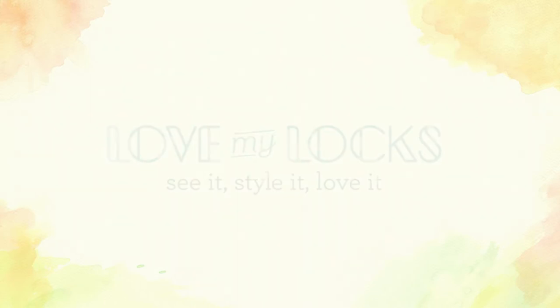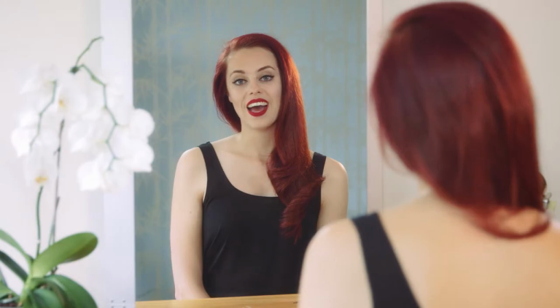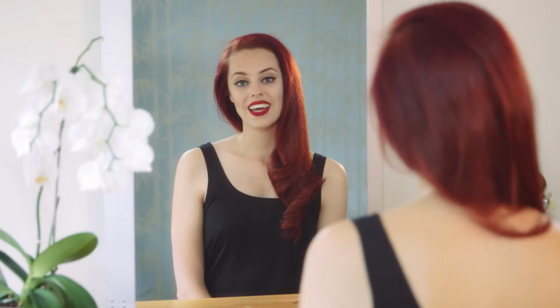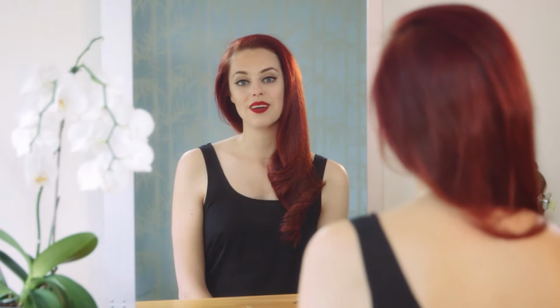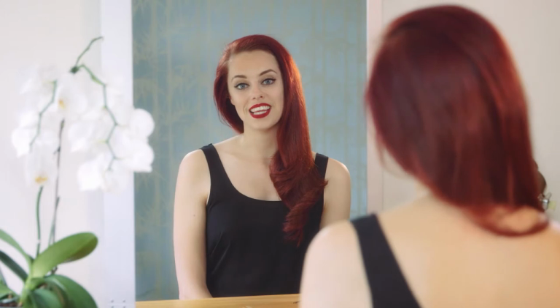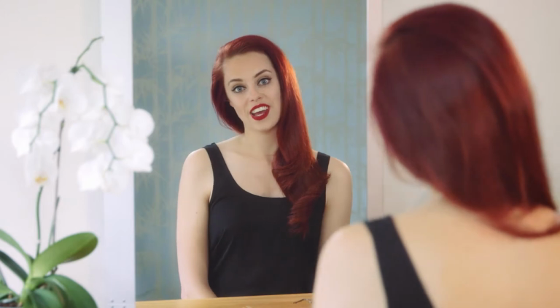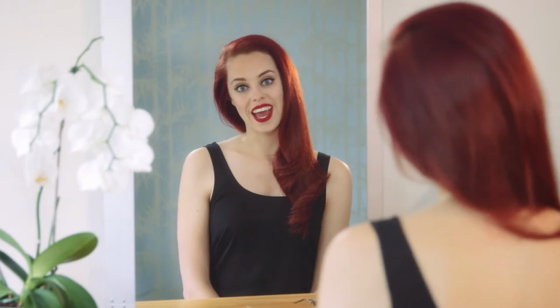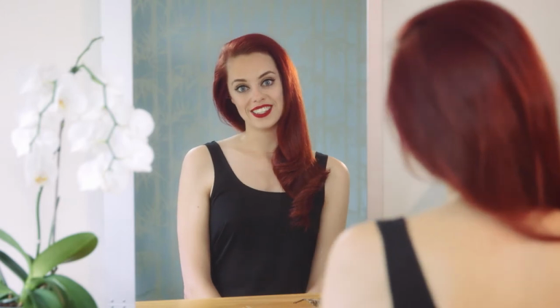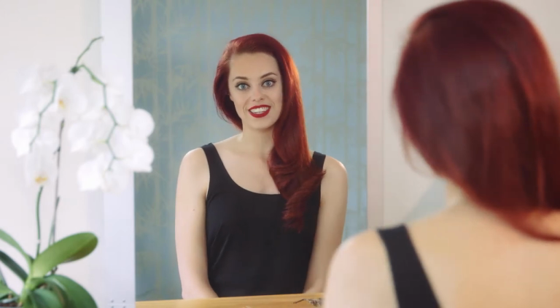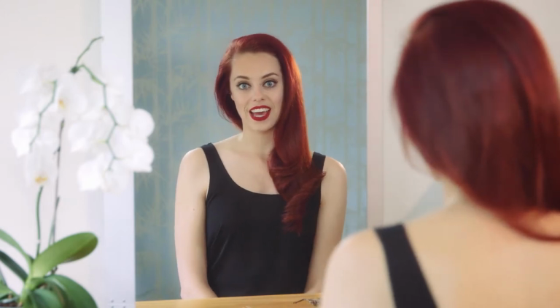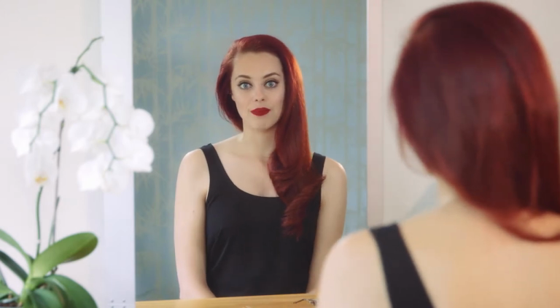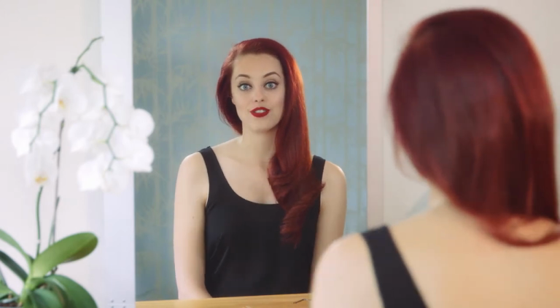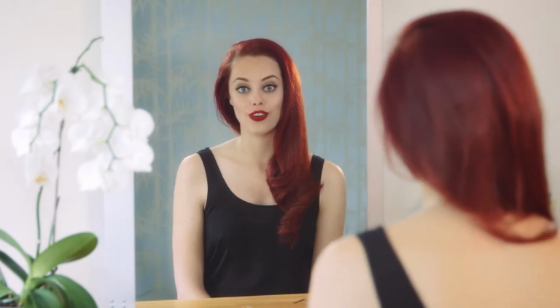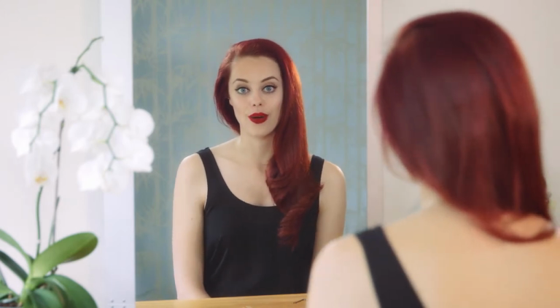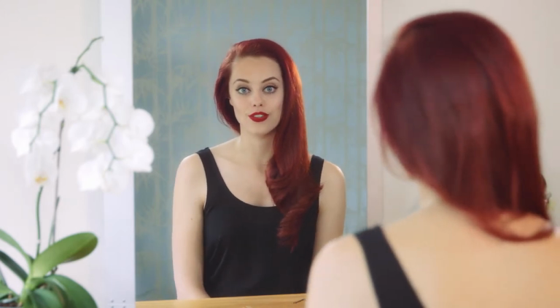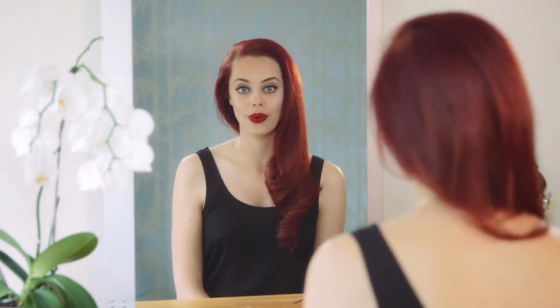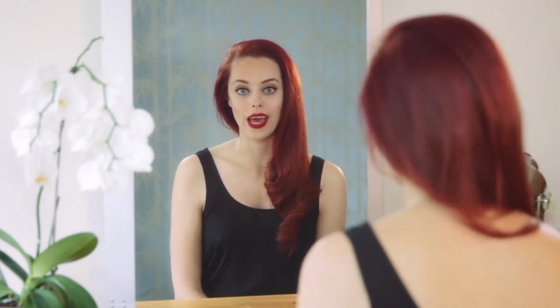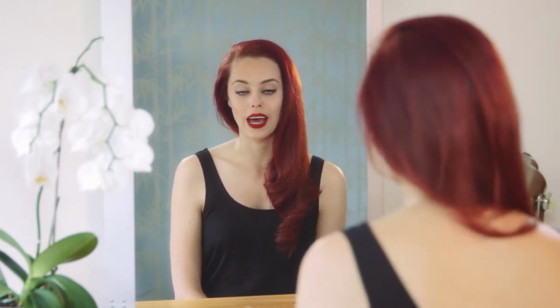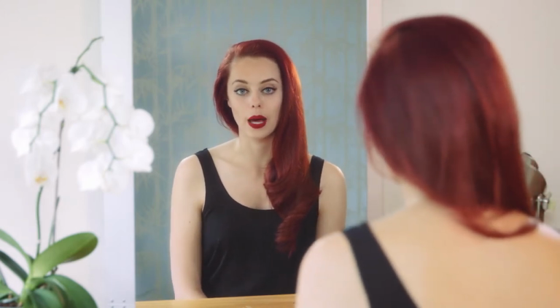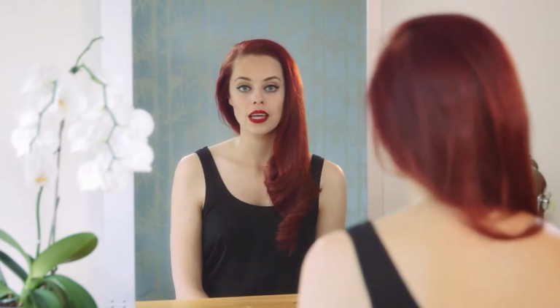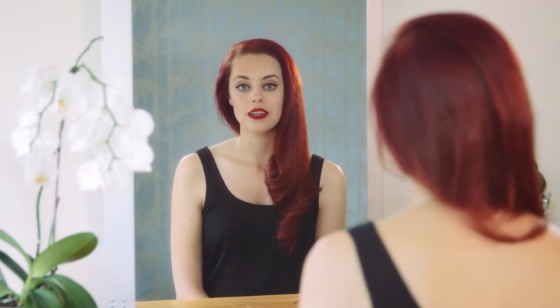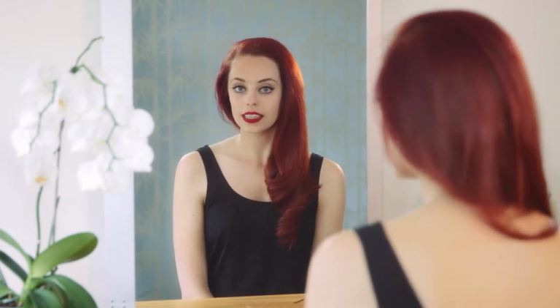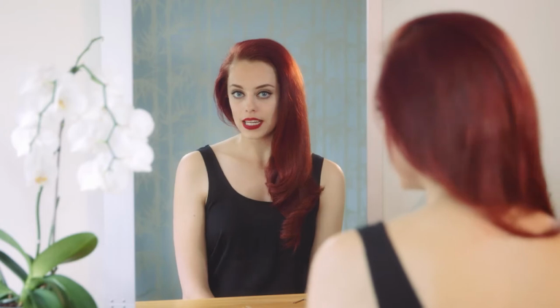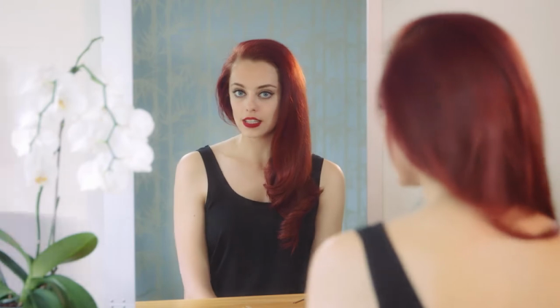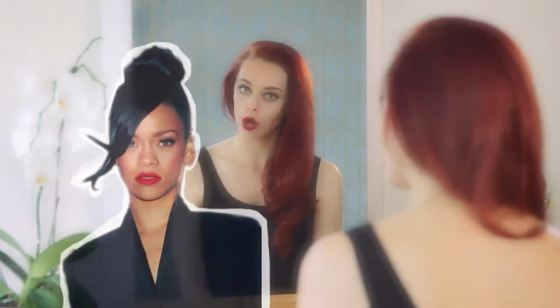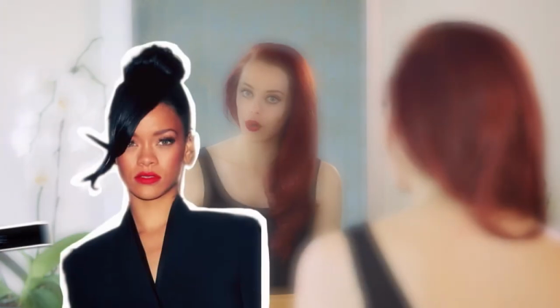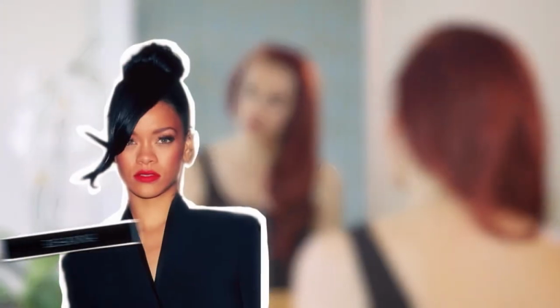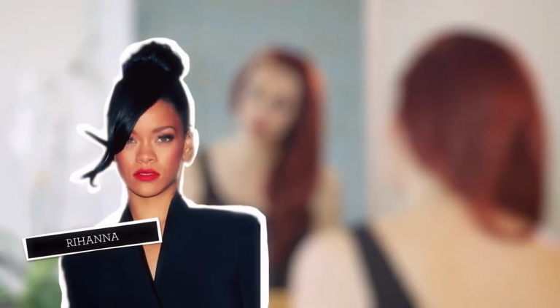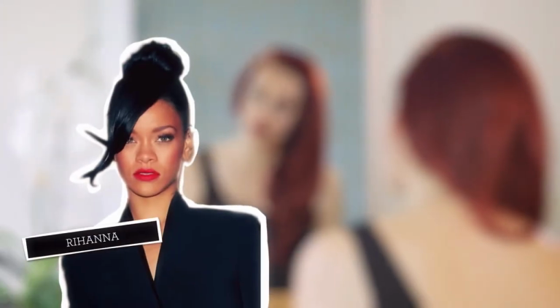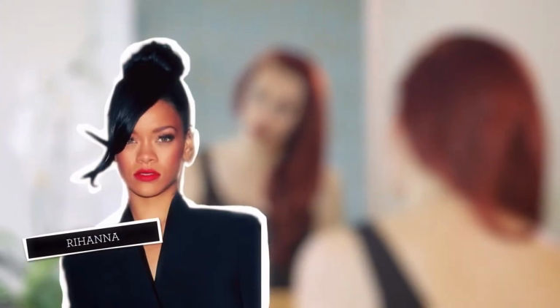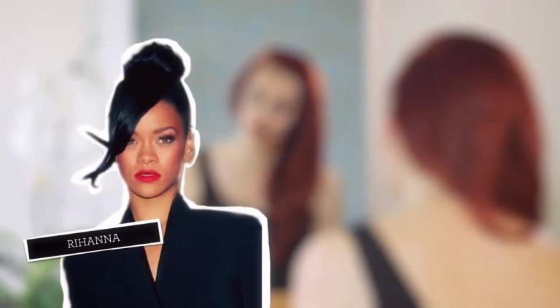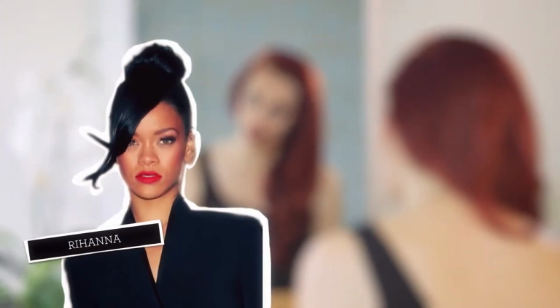Hi, I'm CJ and today I'm going to show you how to do a nice sleek top knot inspired by Rihanna.